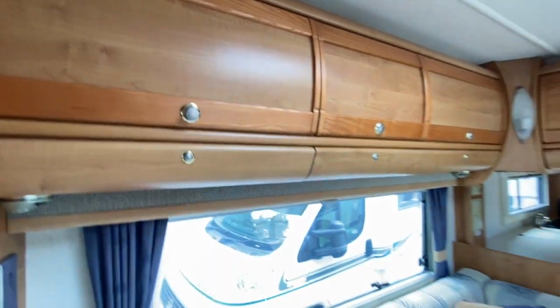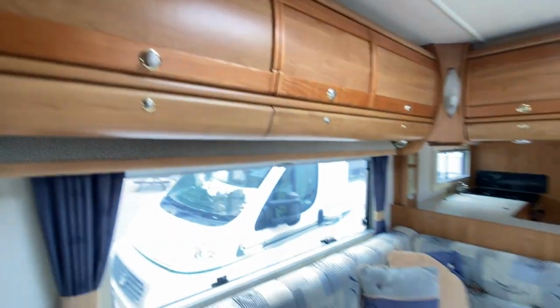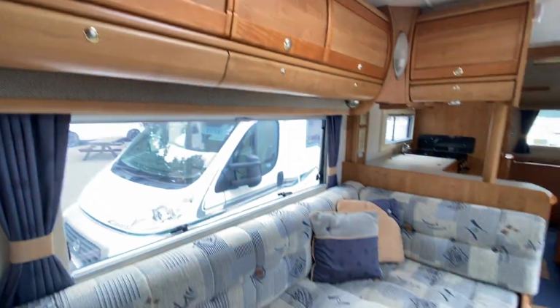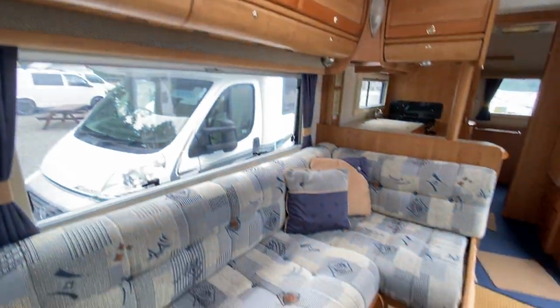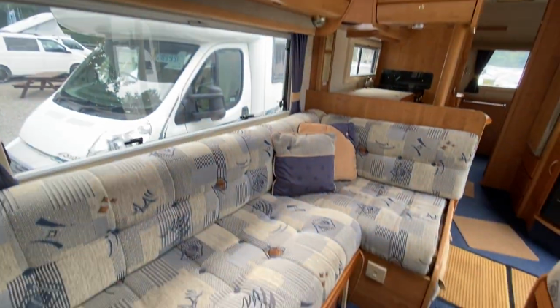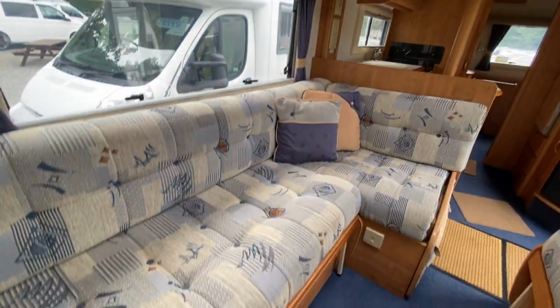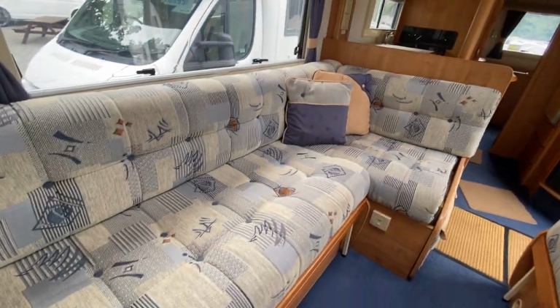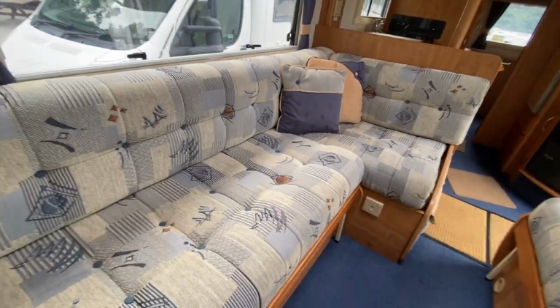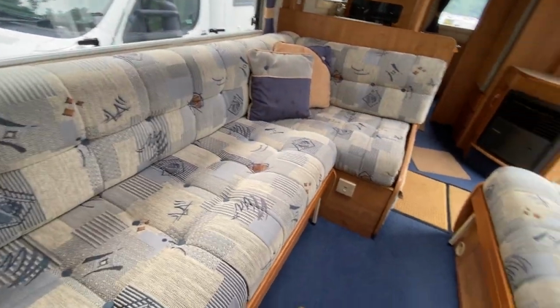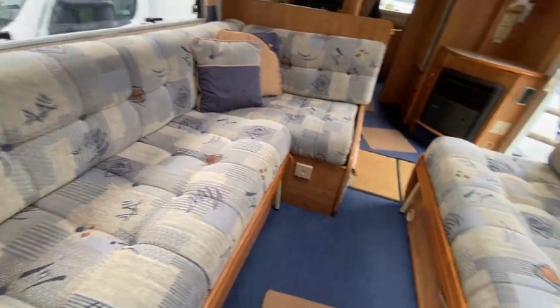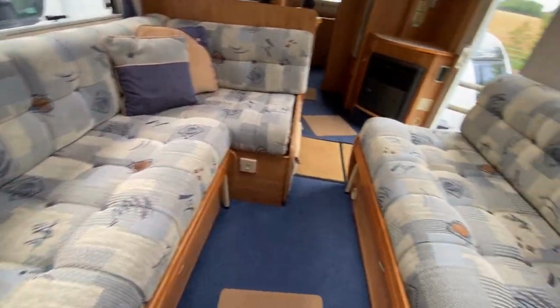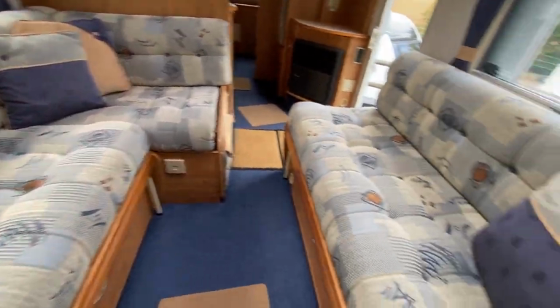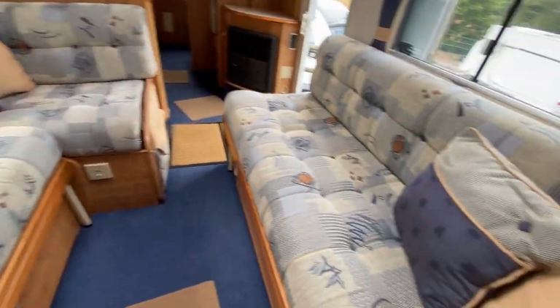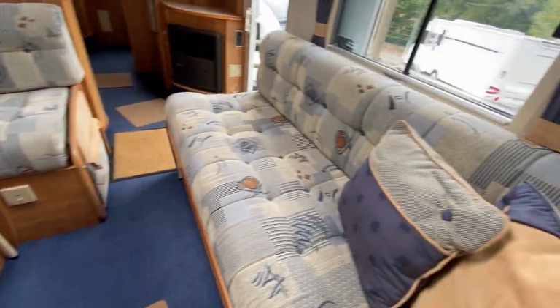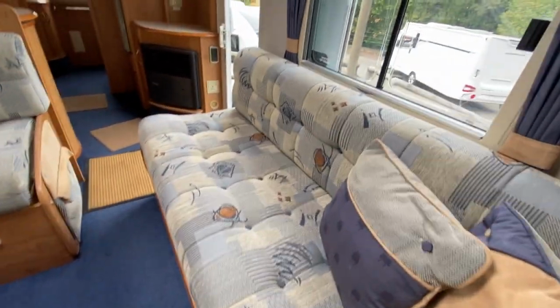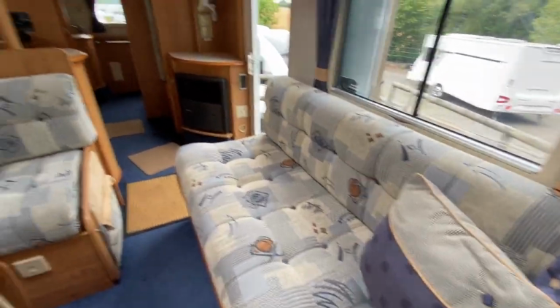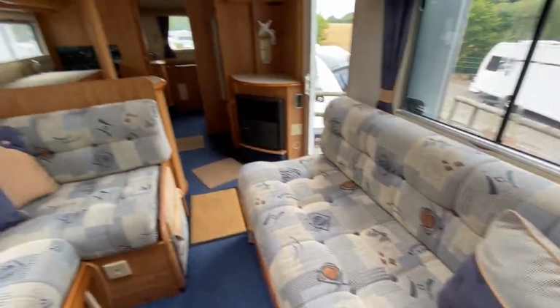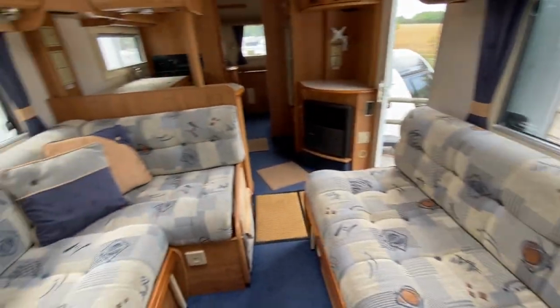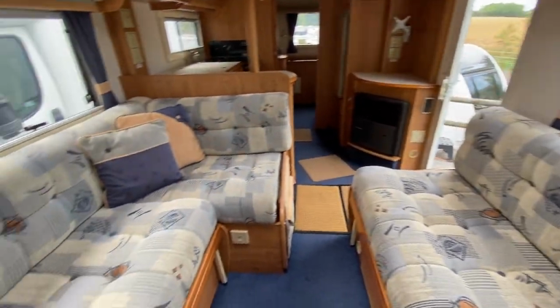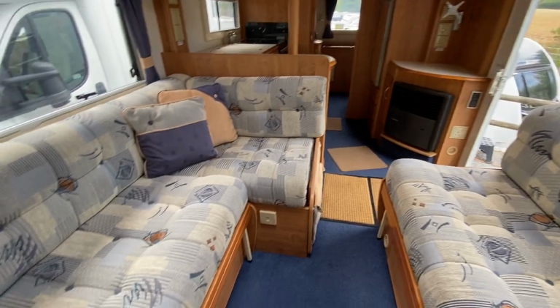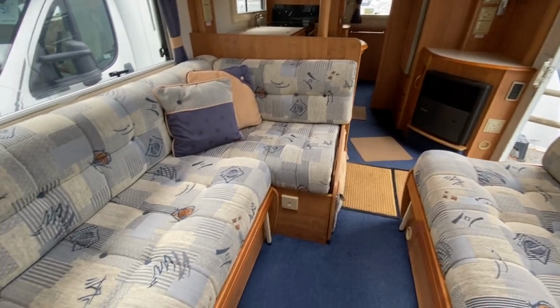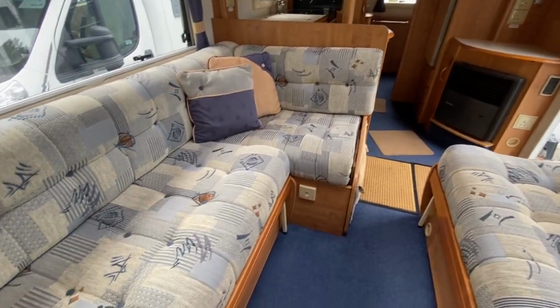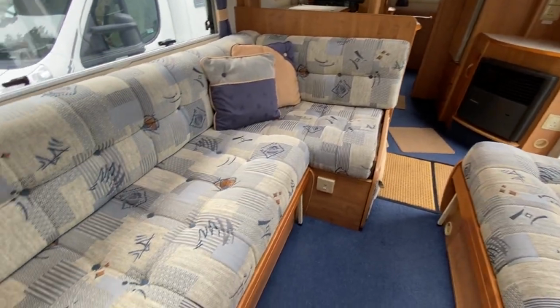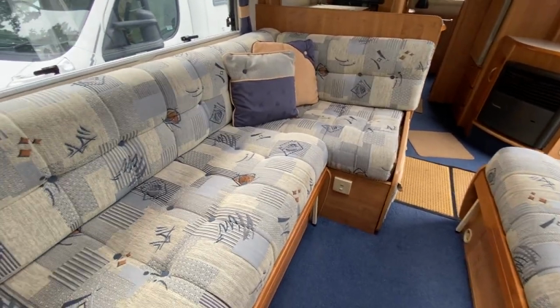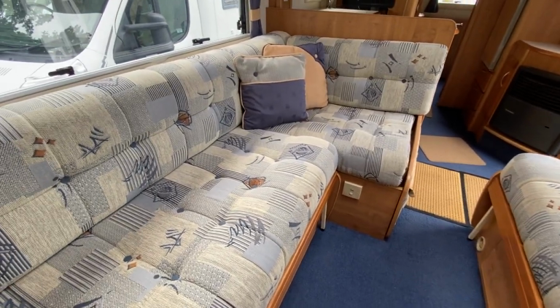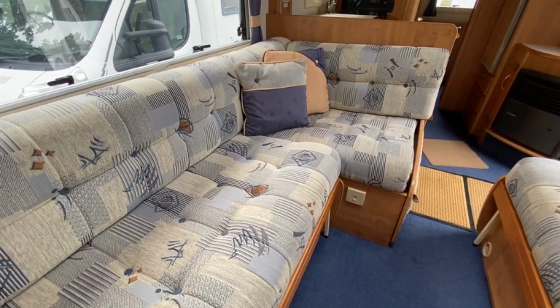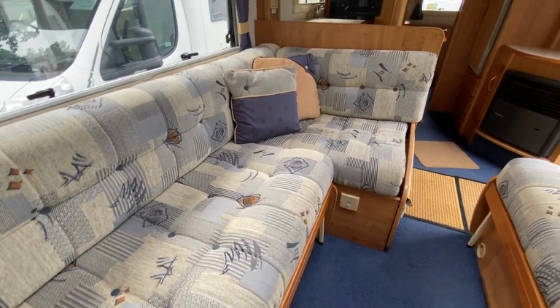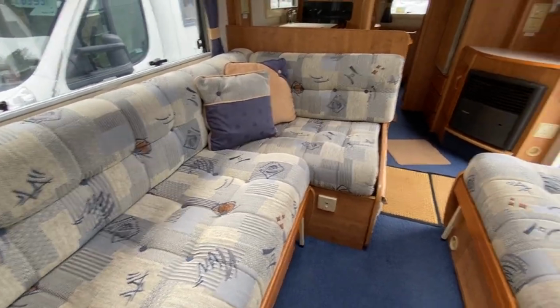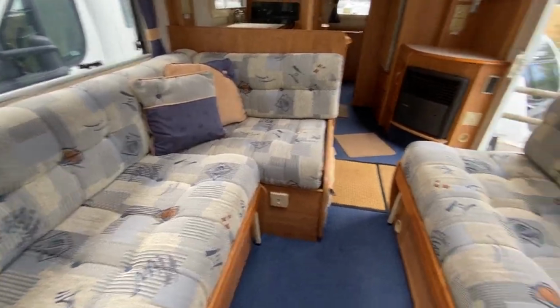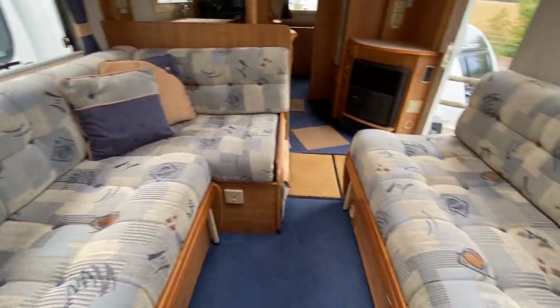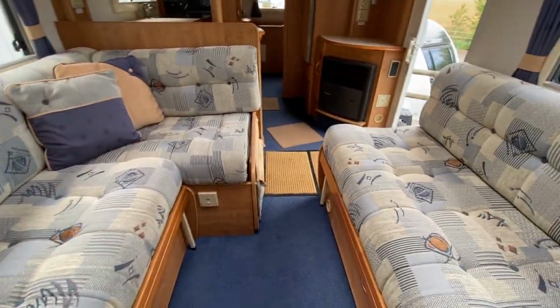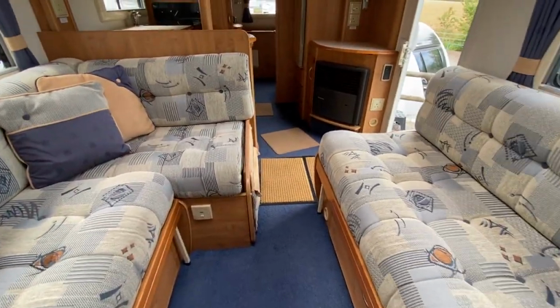You've got a nice lounge area here. There are only two seat belts on here, and this makes into a massive double bed, or you could sleep singularly if you wanted to.